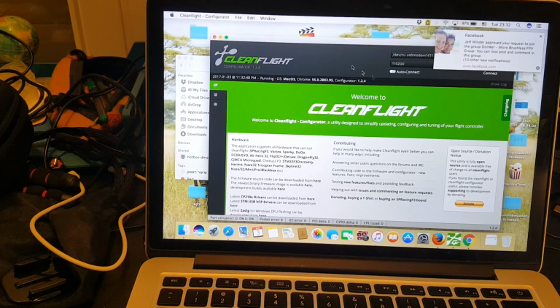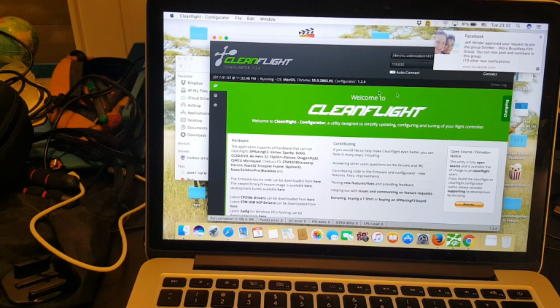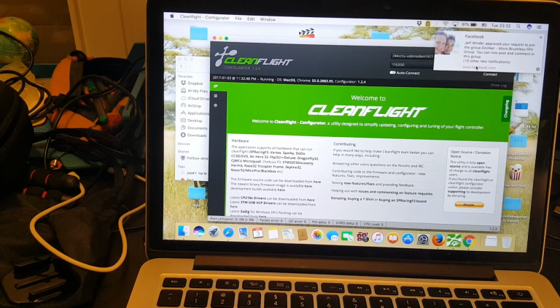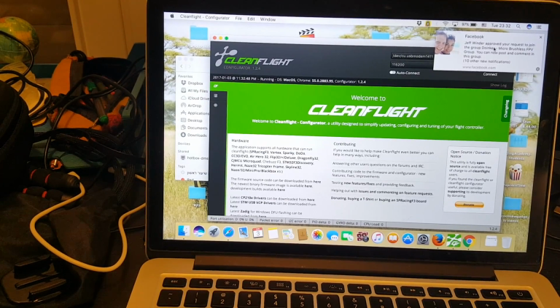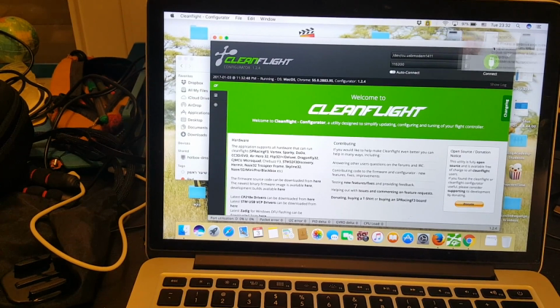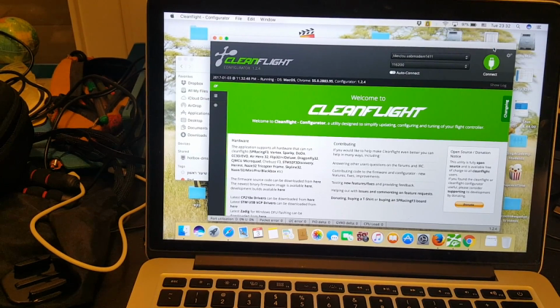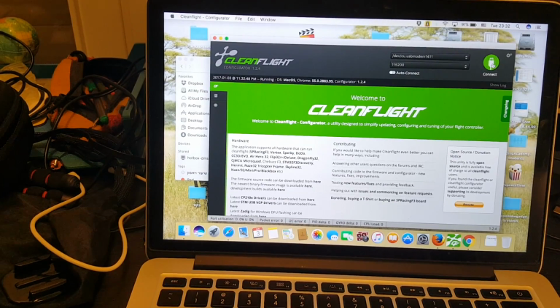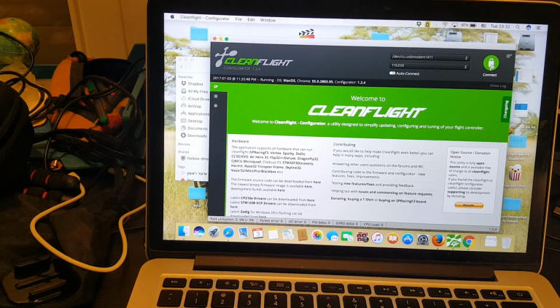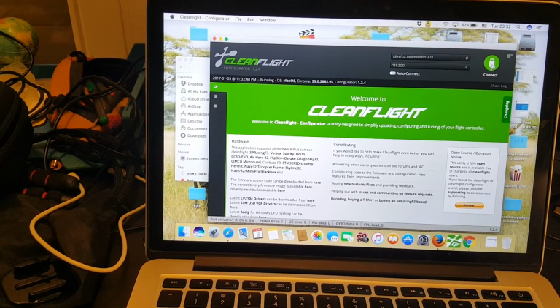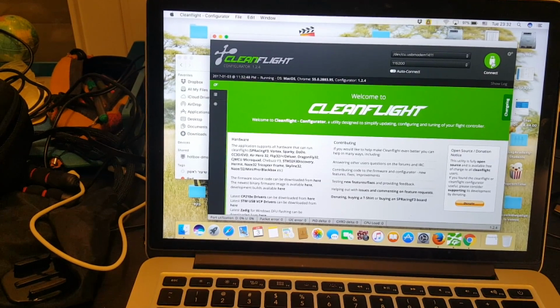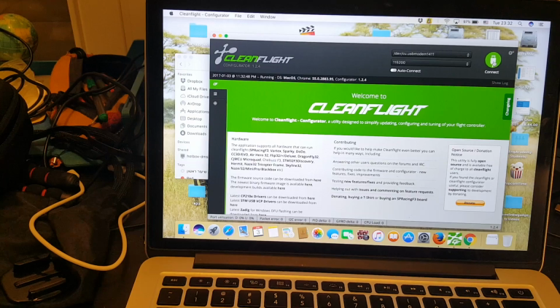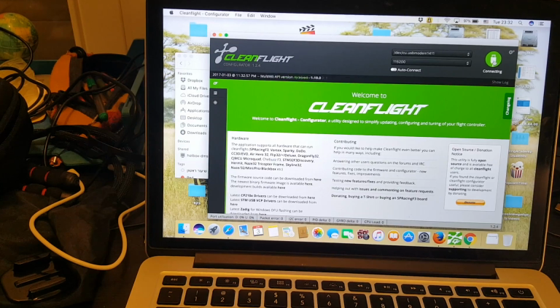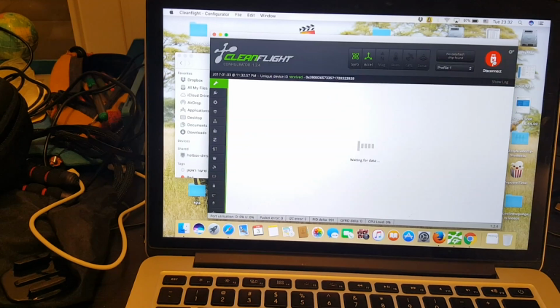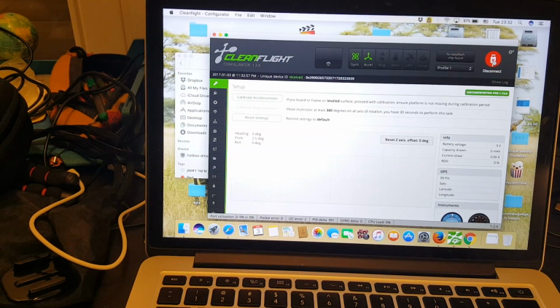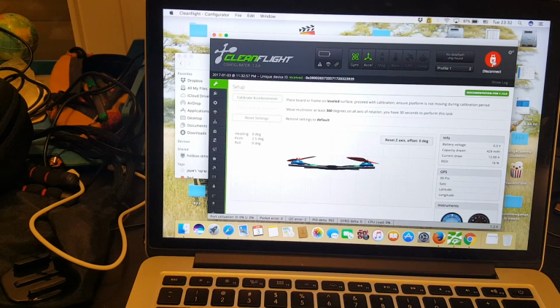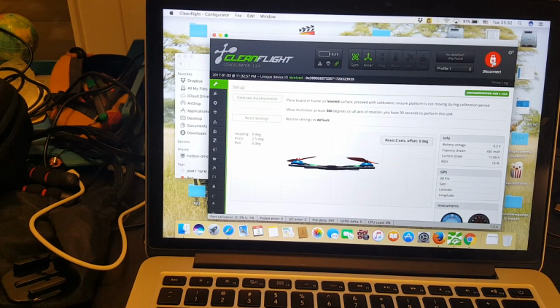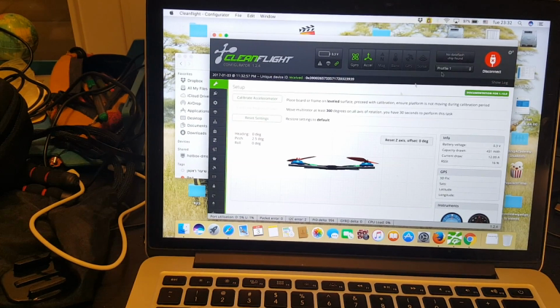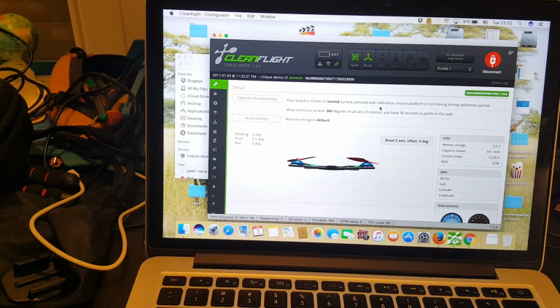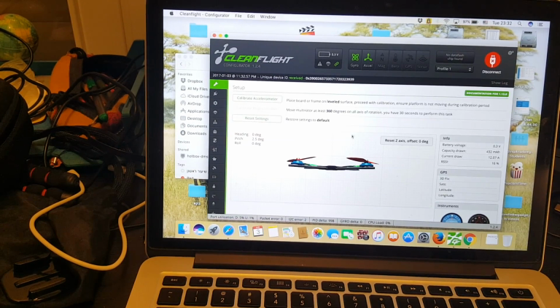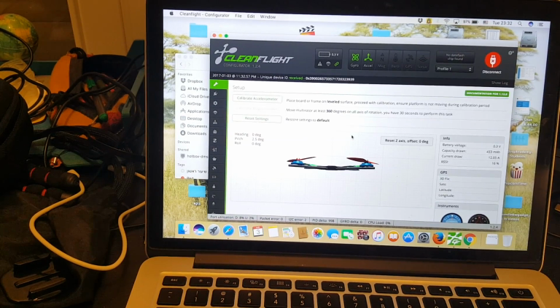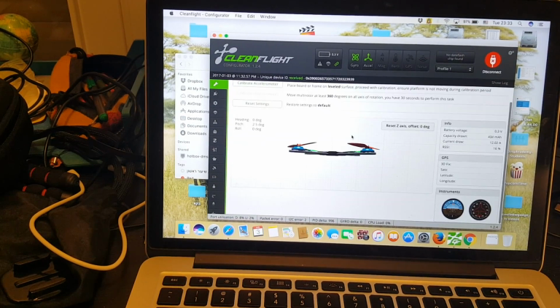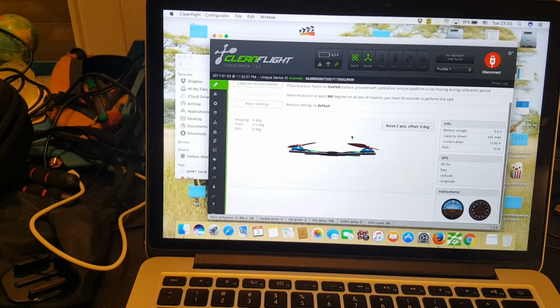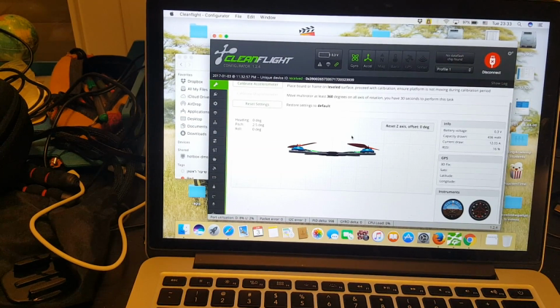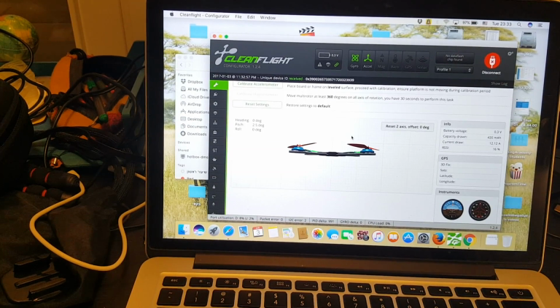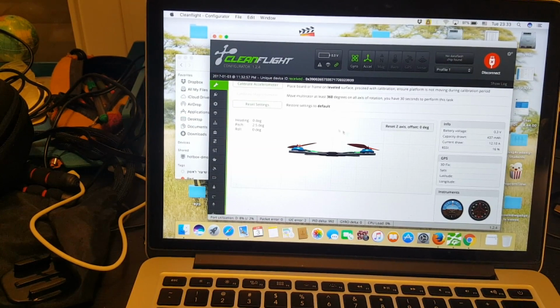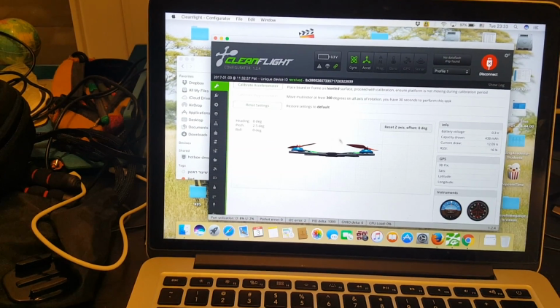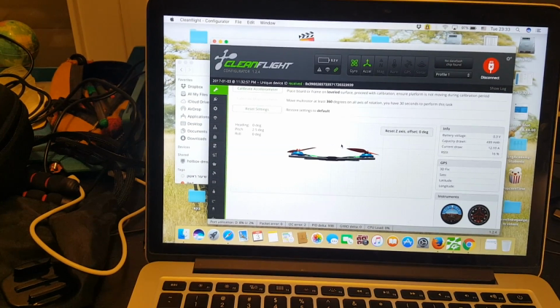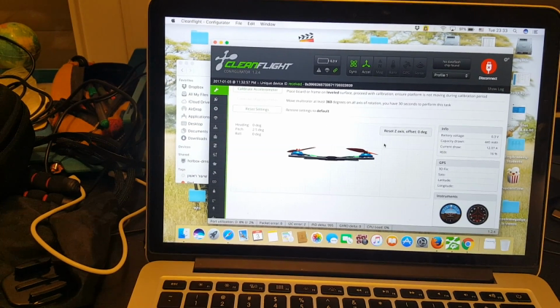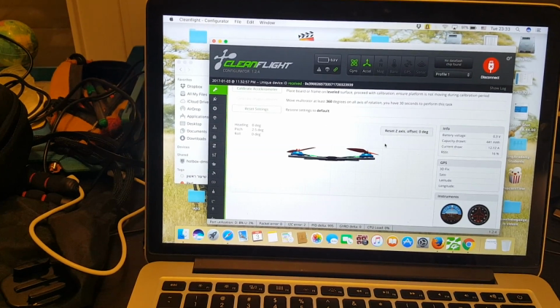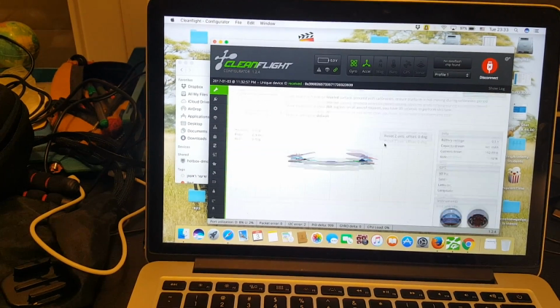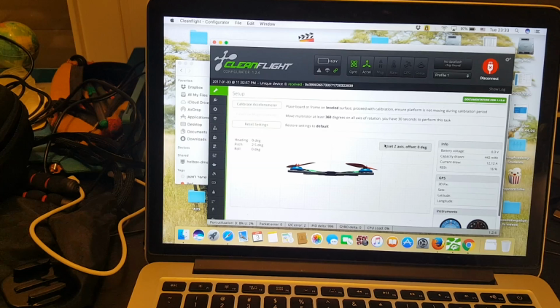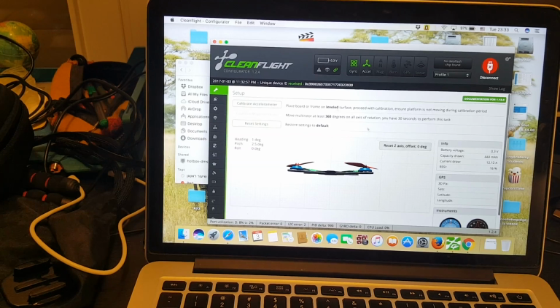I've connected the quadcopter to the computer and I'm going to walk you through all the default settings of this quadcopter.